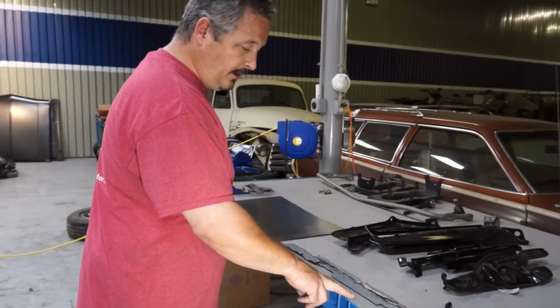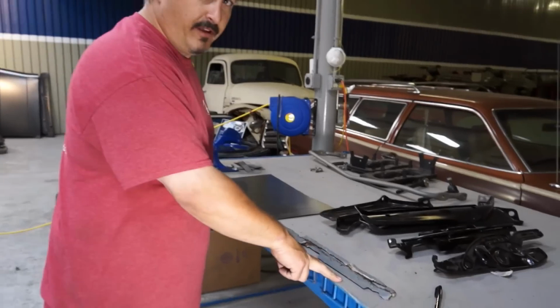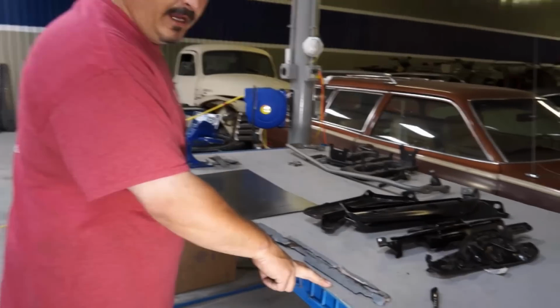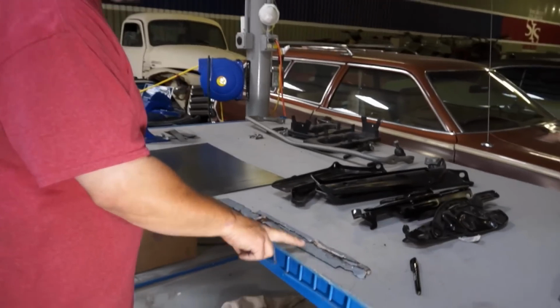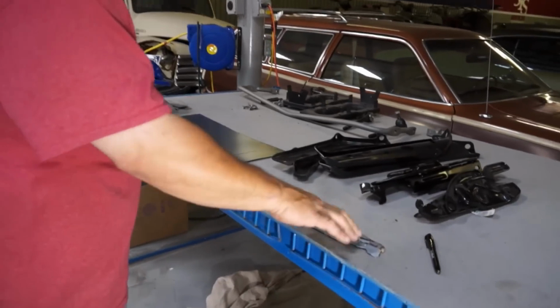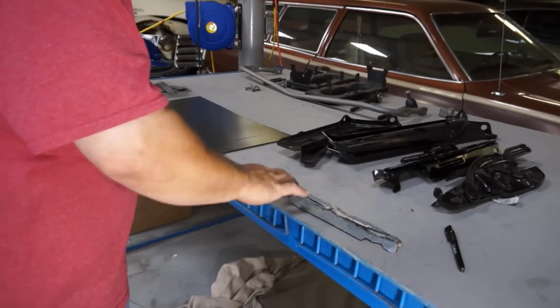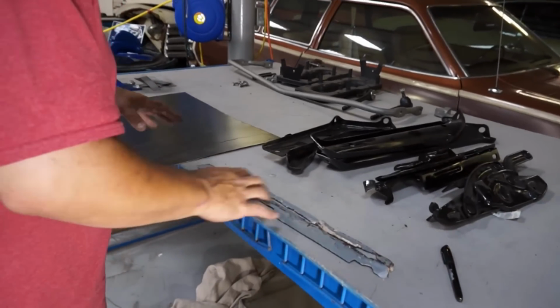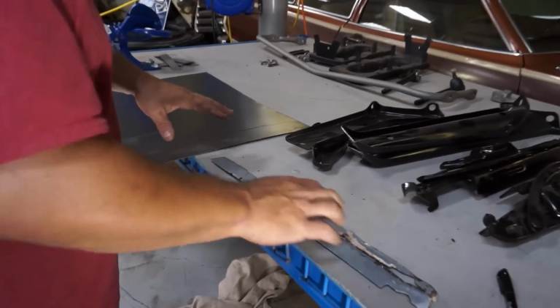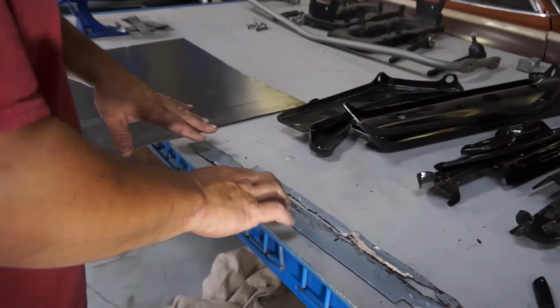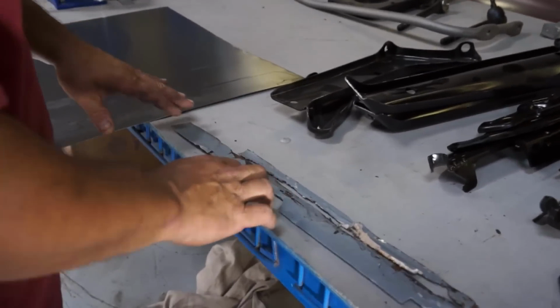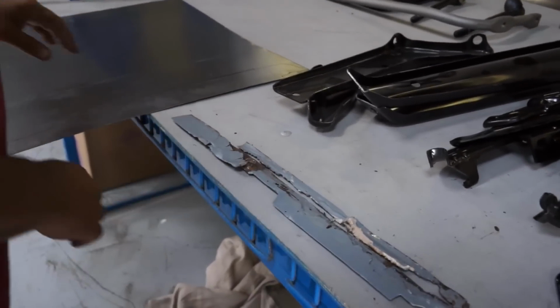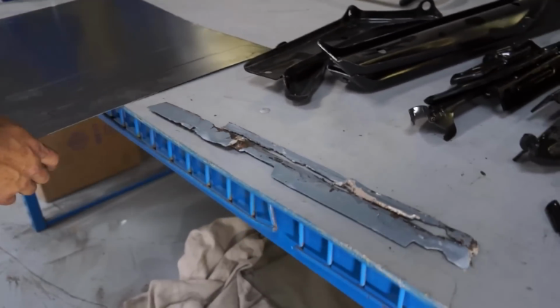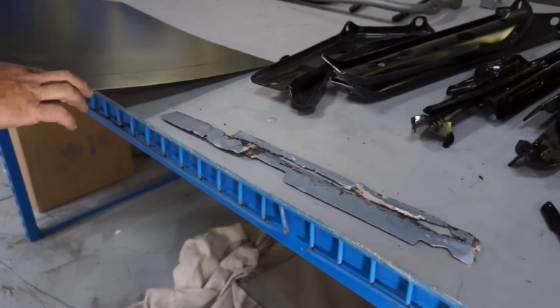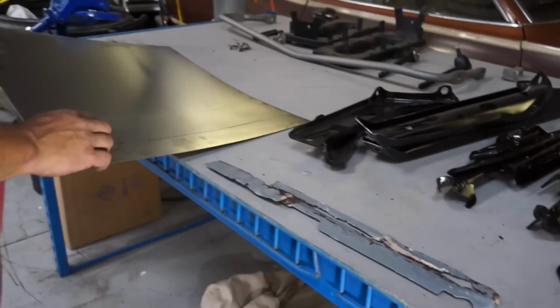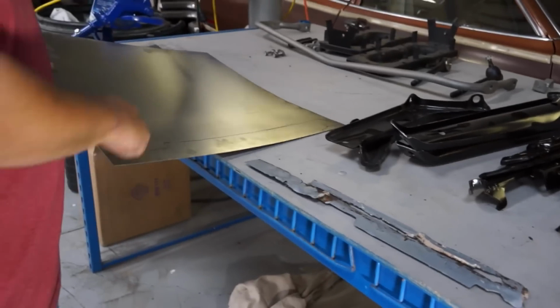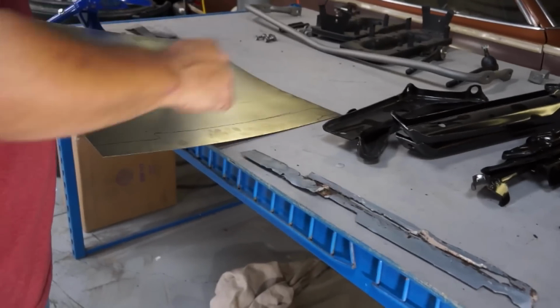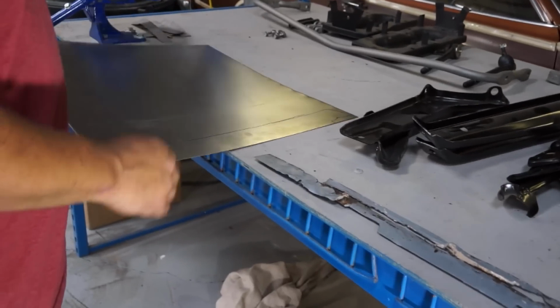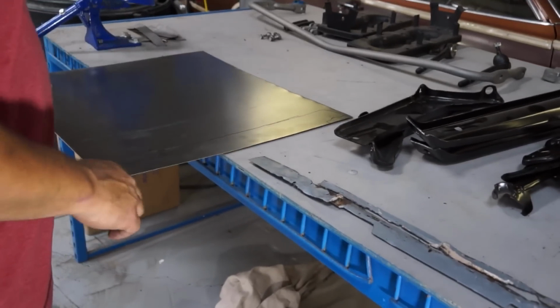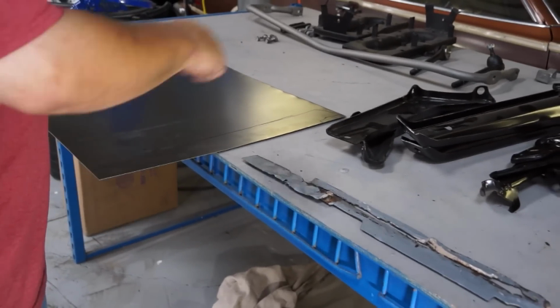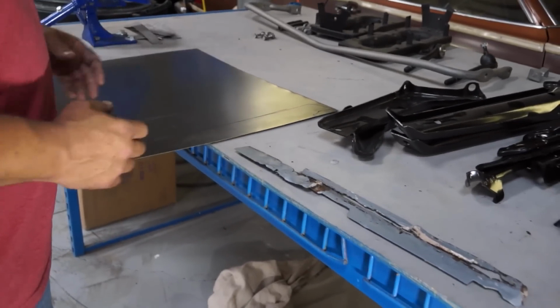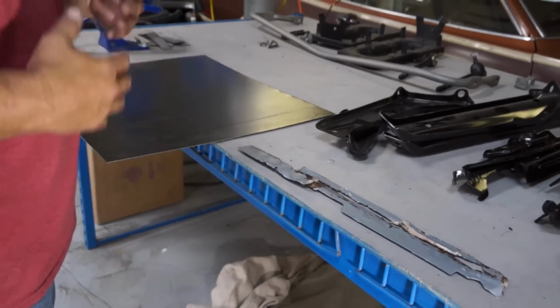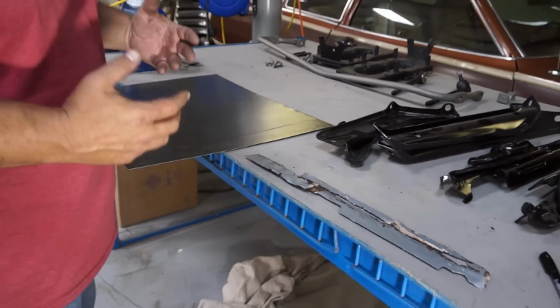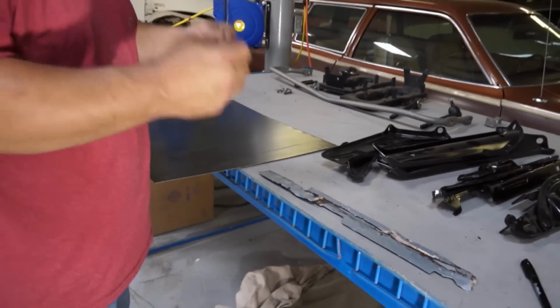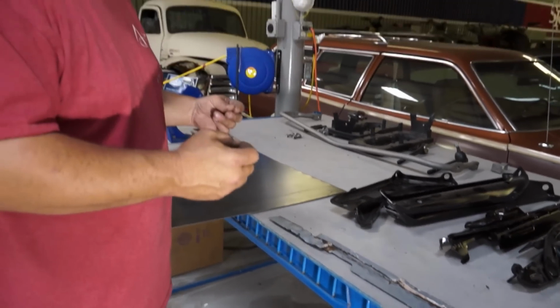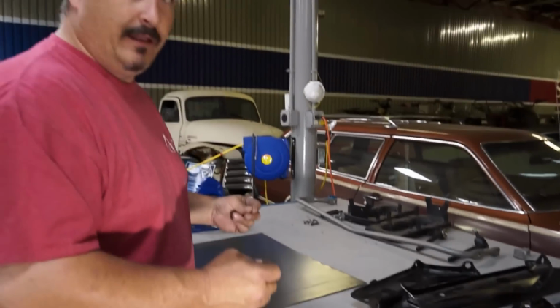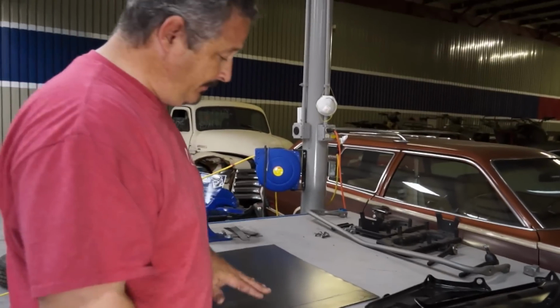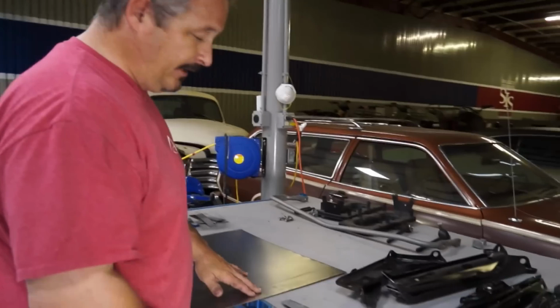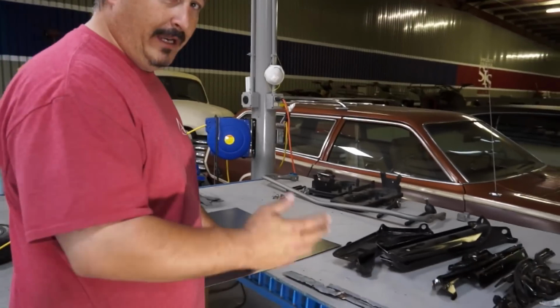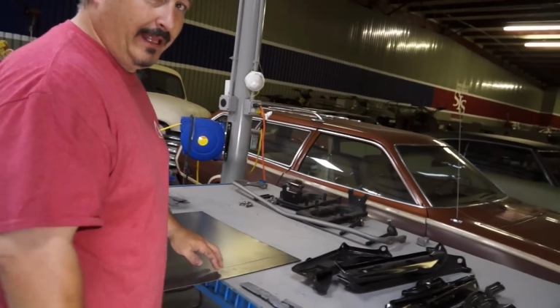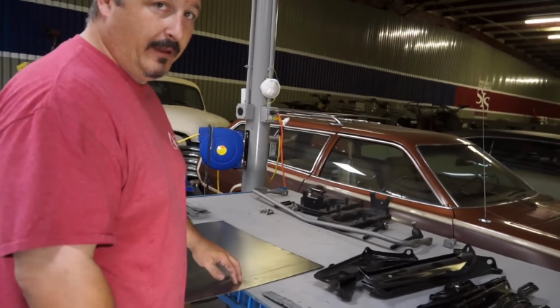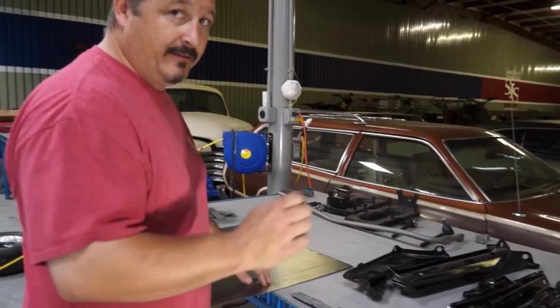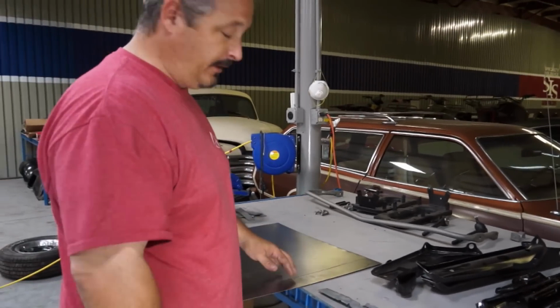Here are the pieces I cut out that were rusted. What I'm doing is taking these and laying them on our new metal right here to get a good trace. Now I'm going to cut this out and then see if I can bend it into shape, trim it here and there, and get it tack welded in.